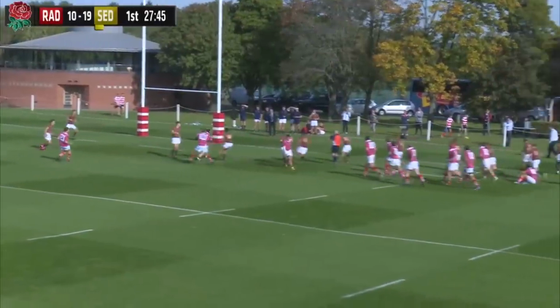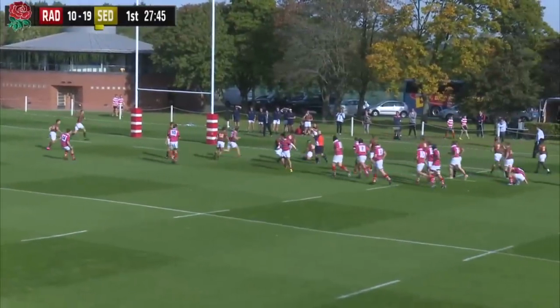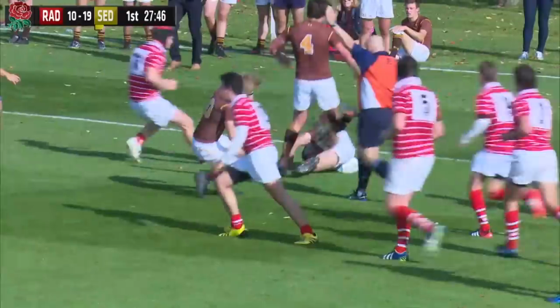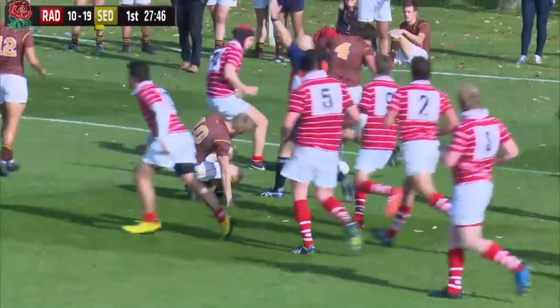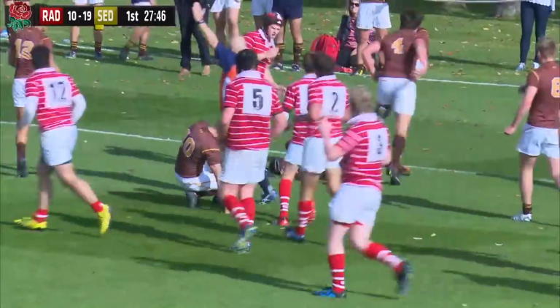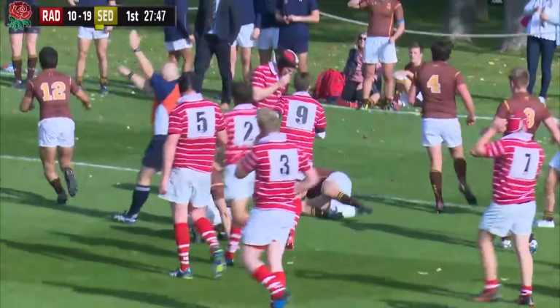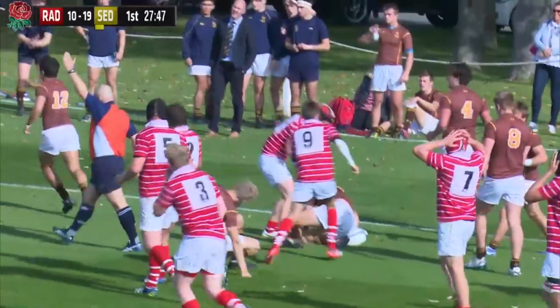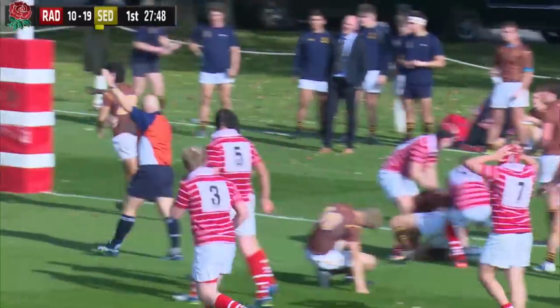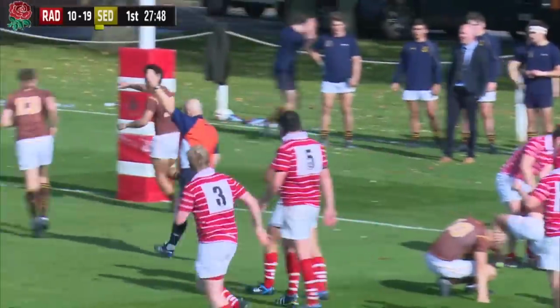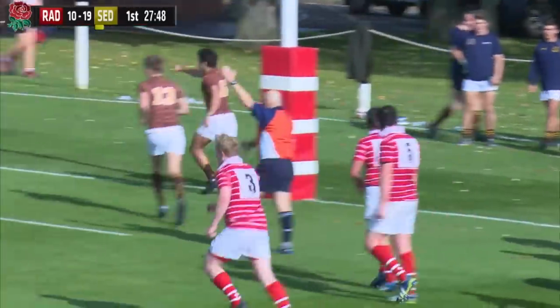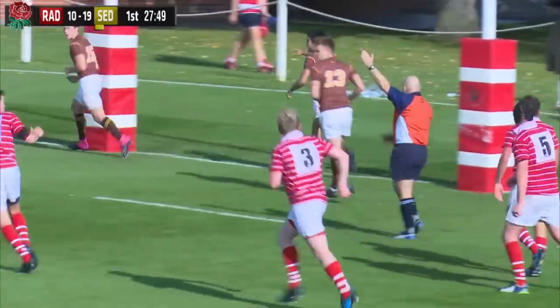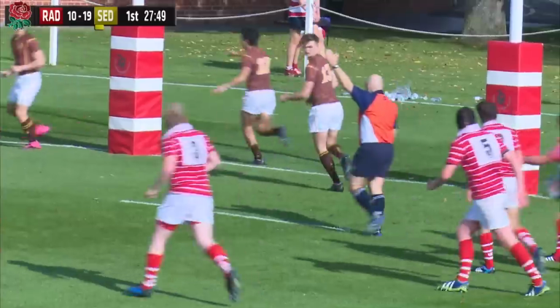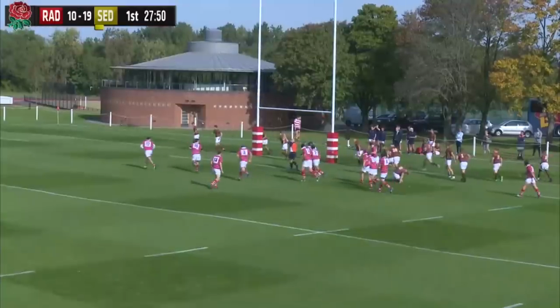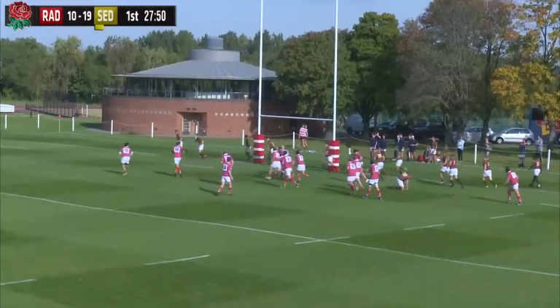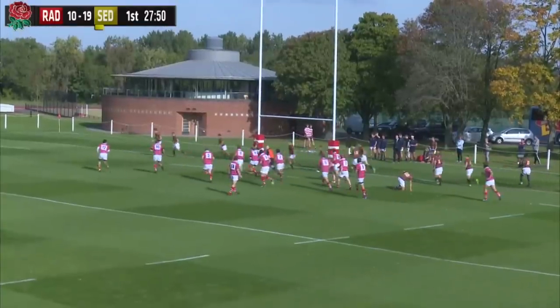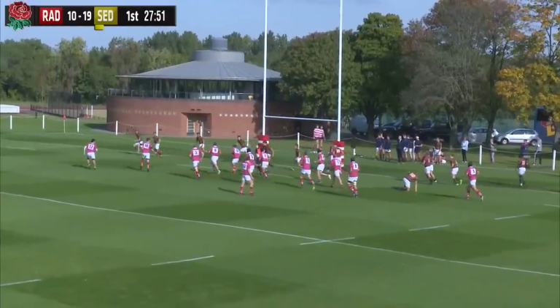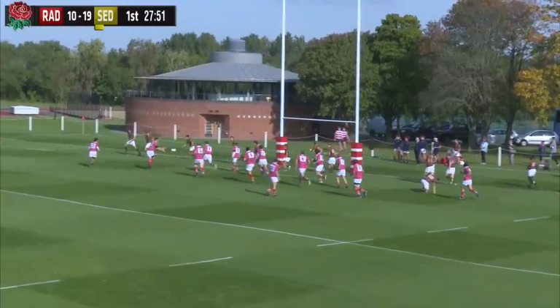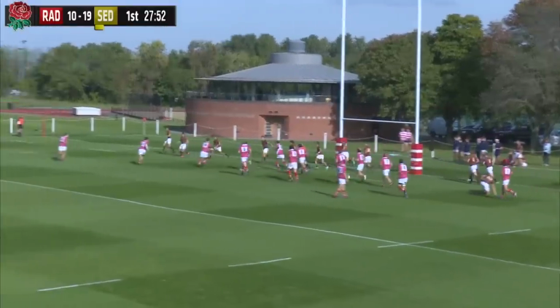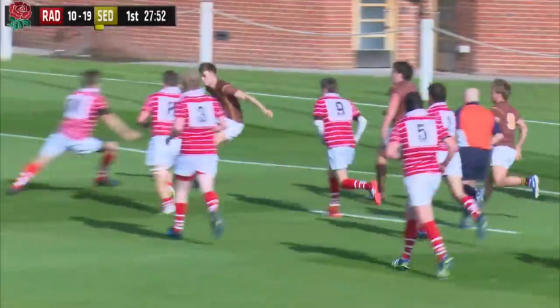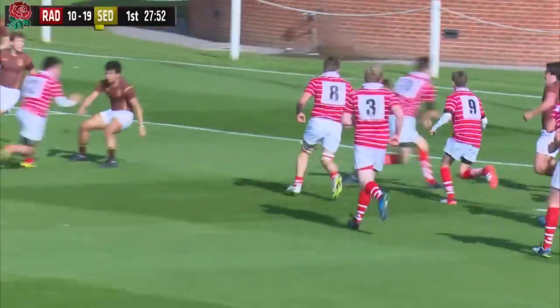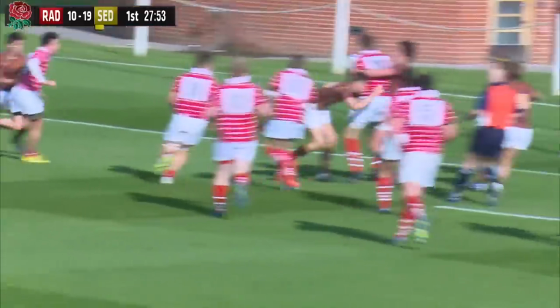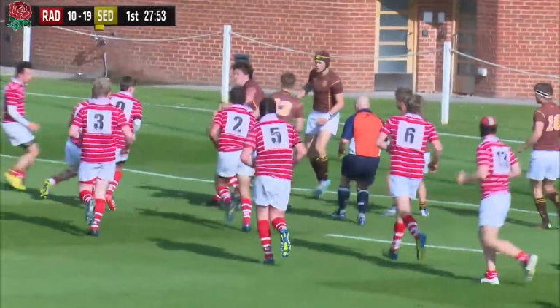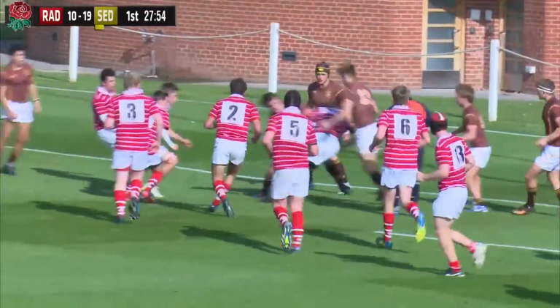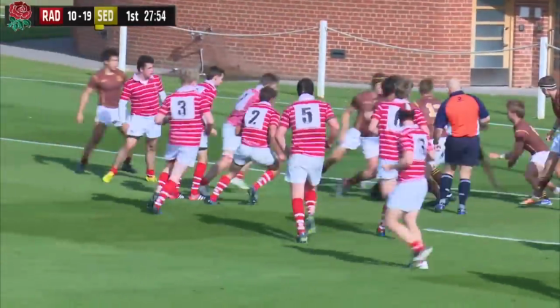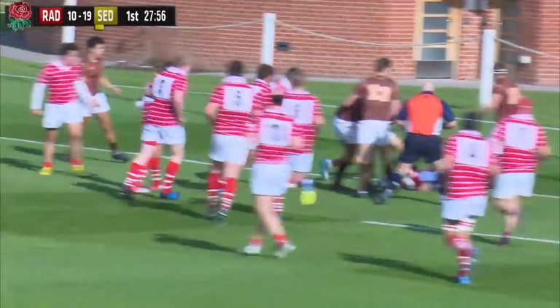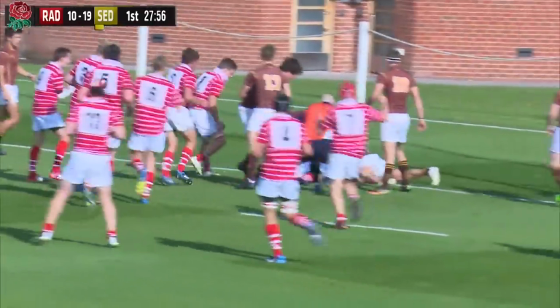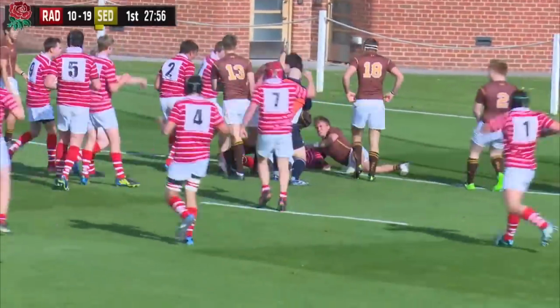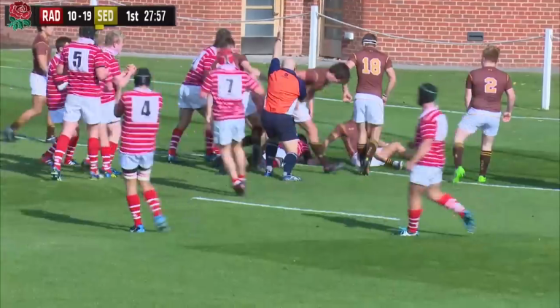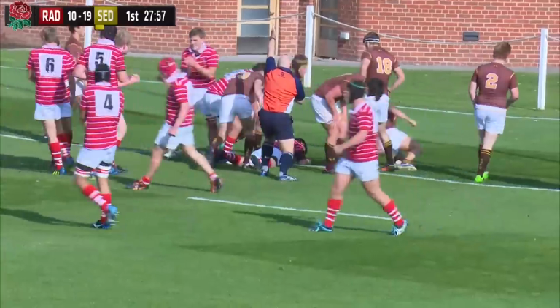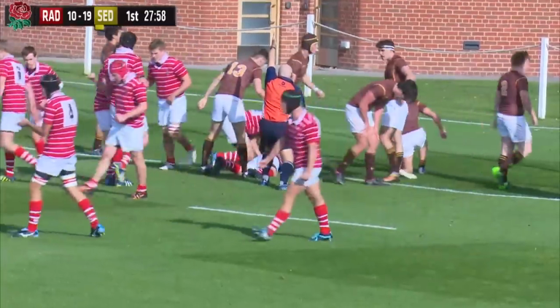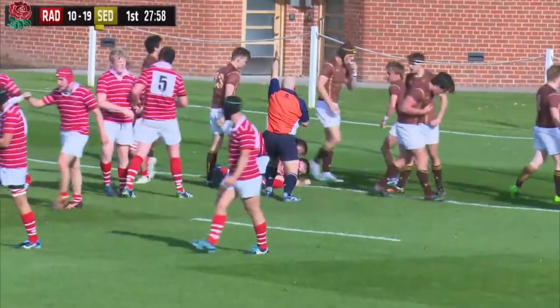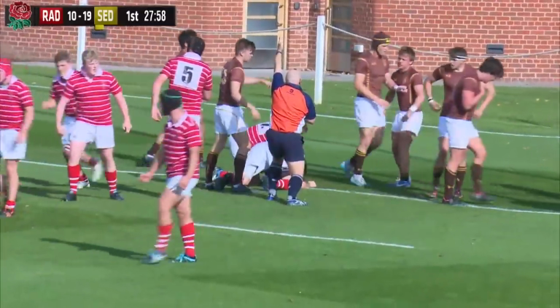Short ball to the 12 who knocks it on. Great defensive pressure, but offside says the referee. The scrum half wants to go quickly, moves it out to the left-hand side against the grain. Great tackle, but not enough — and Radley score.